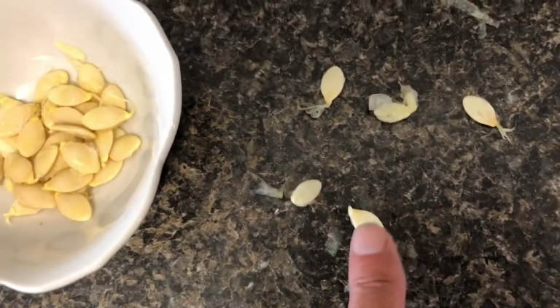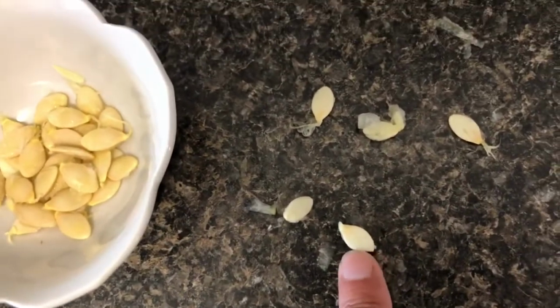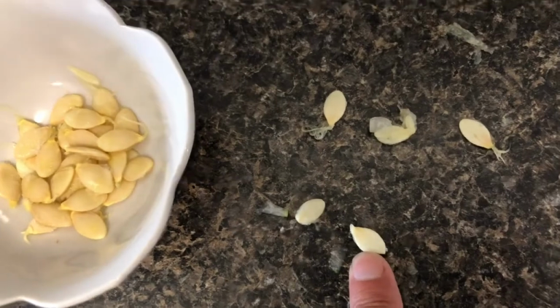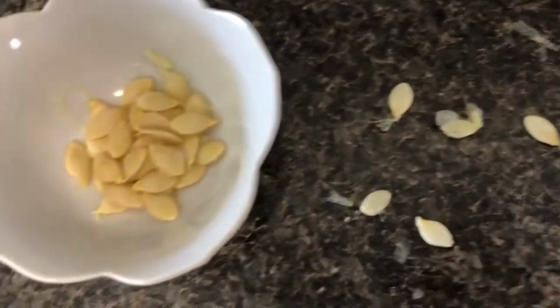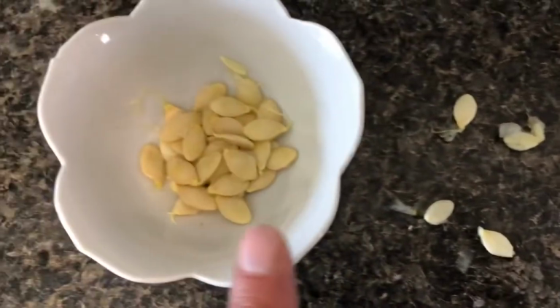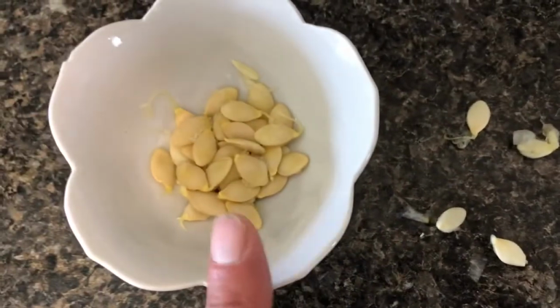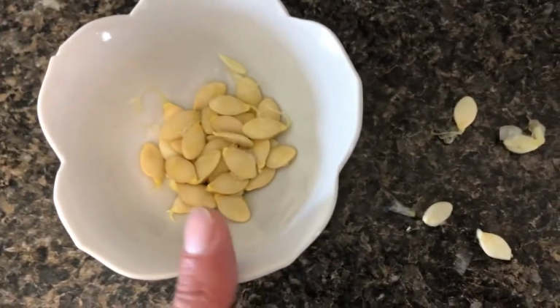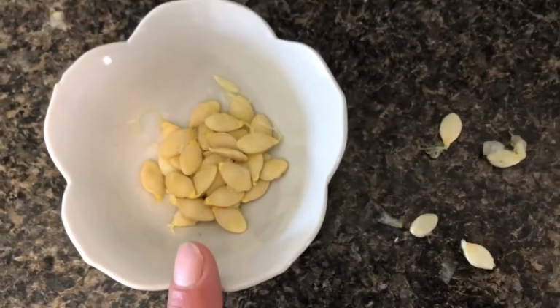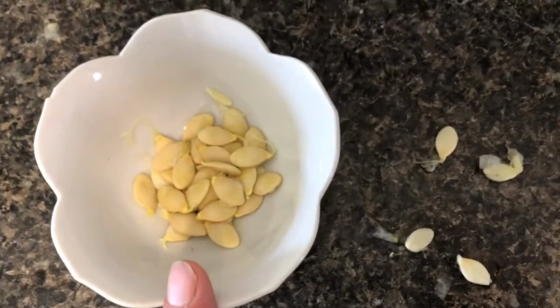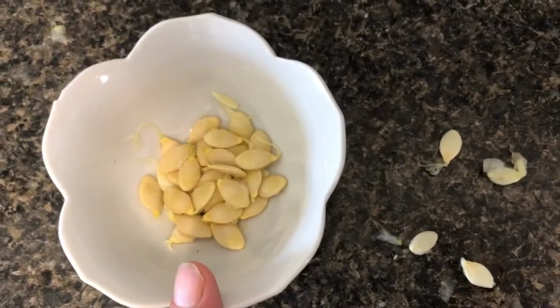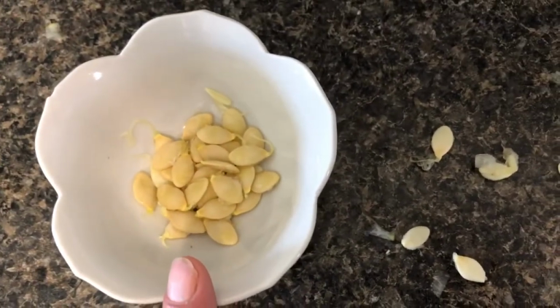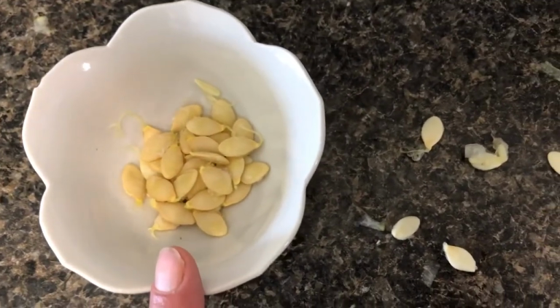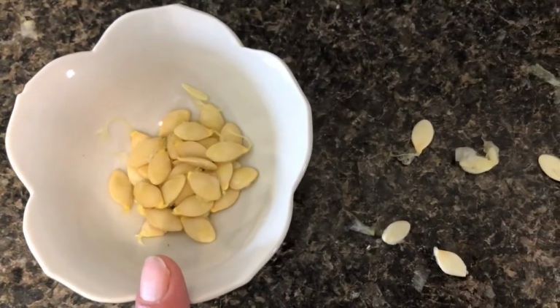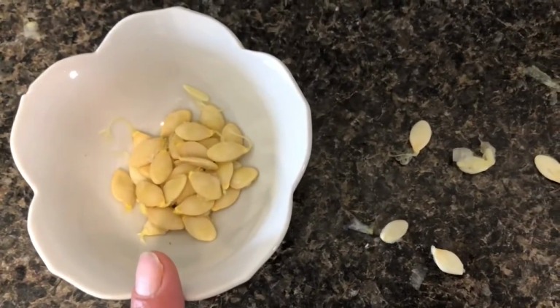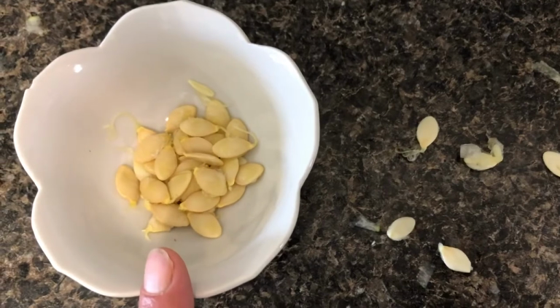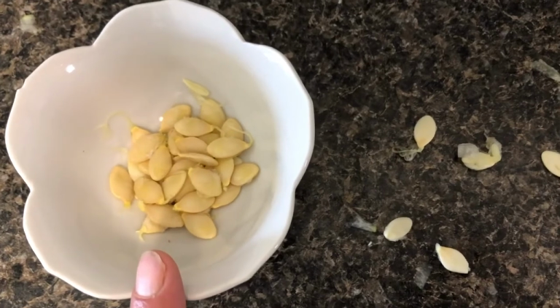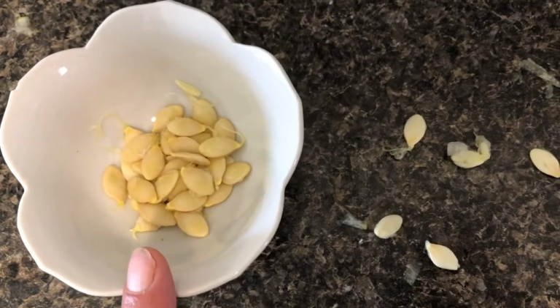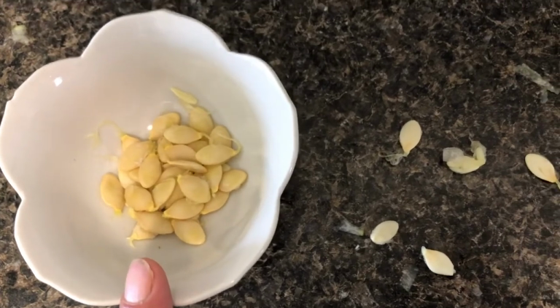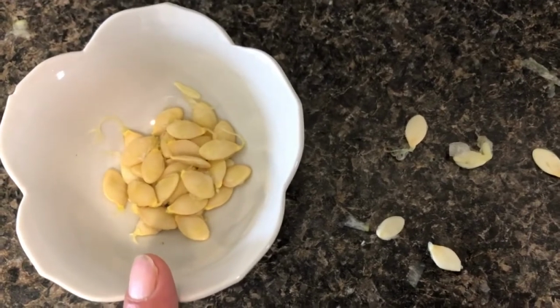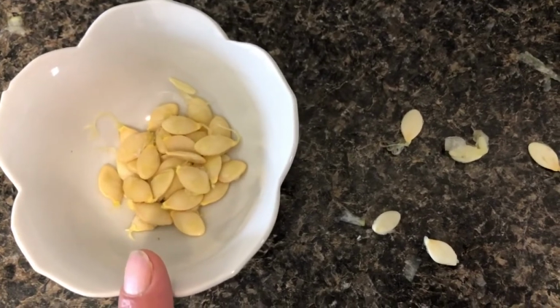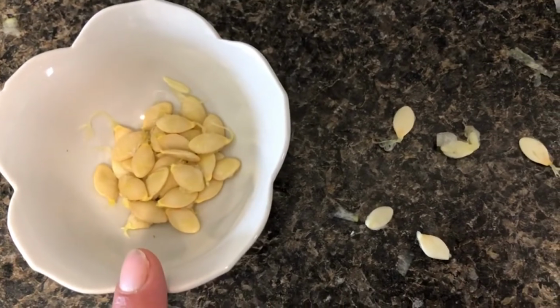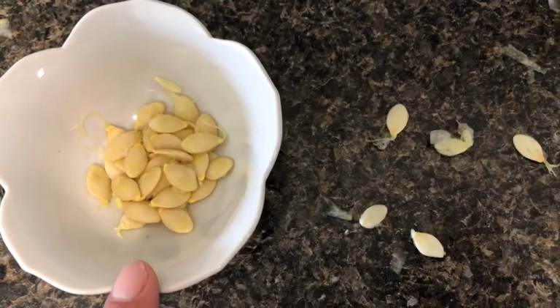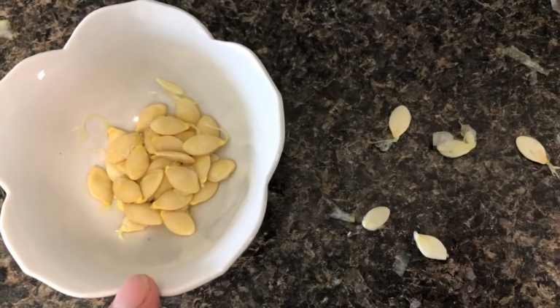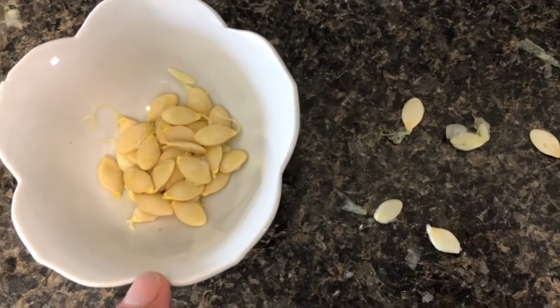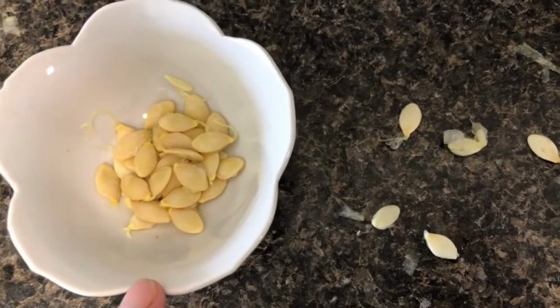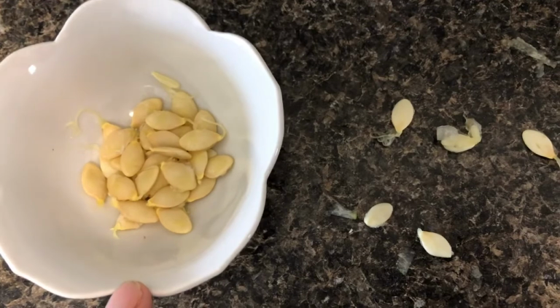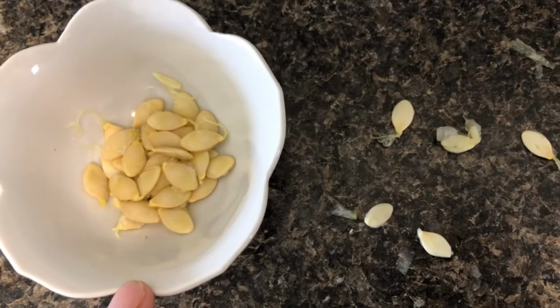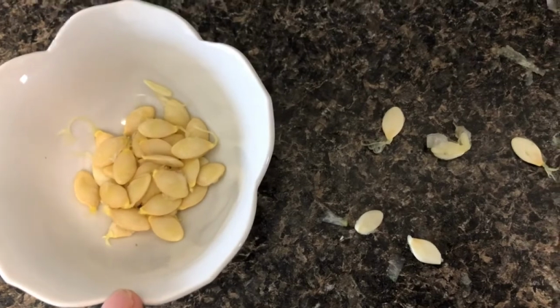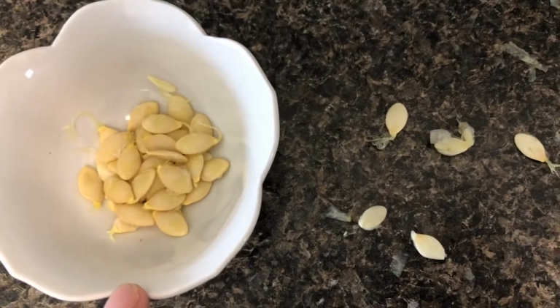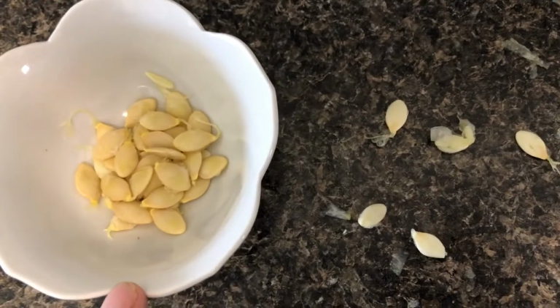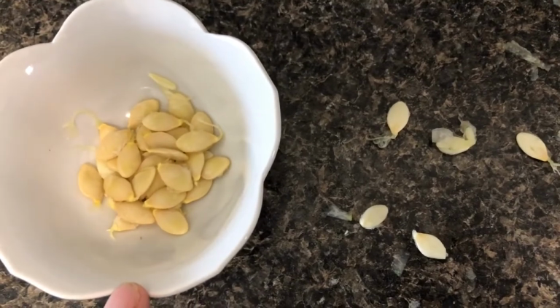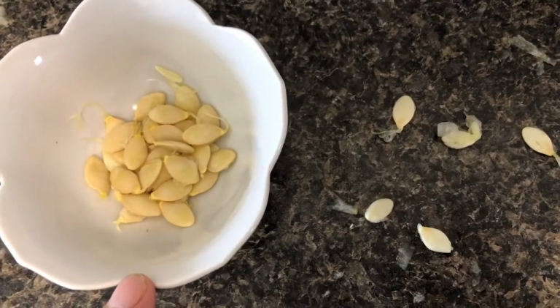These are unripe seeds. So when you're harvesting your seeds for your zucchini, you want to pull them out of those great big monster zucchinis that you're not really sure what you're going to do with. You don't really want to eat them, cook them on the barbecue or whatever.